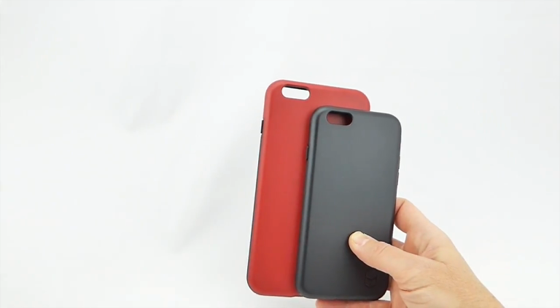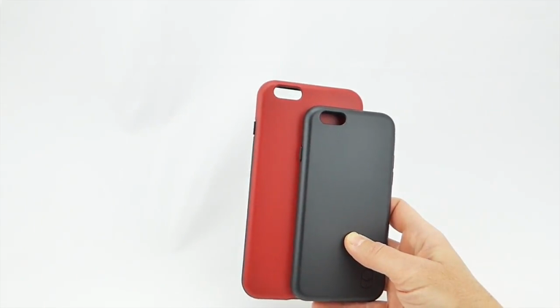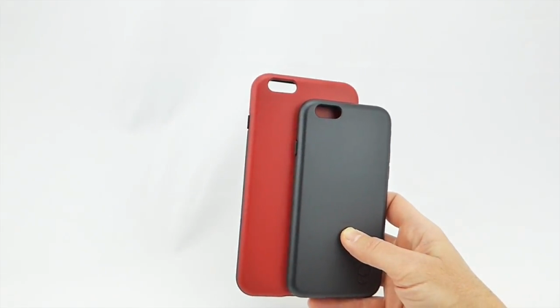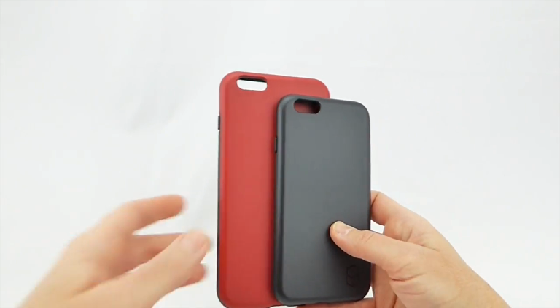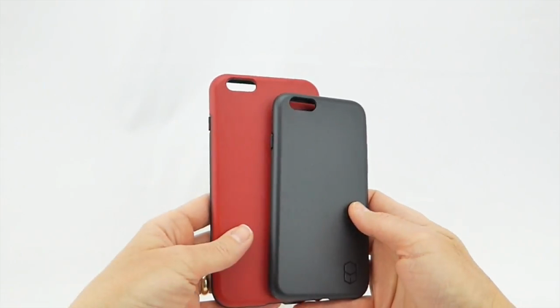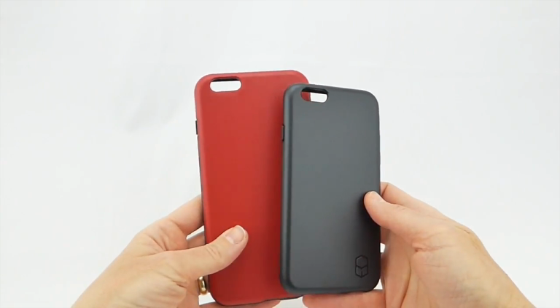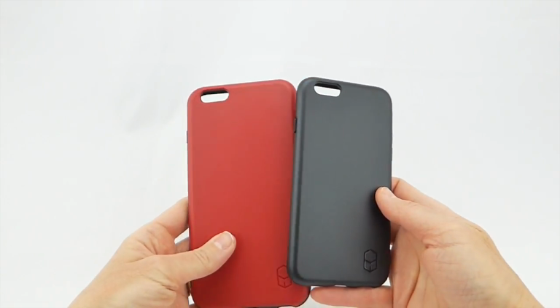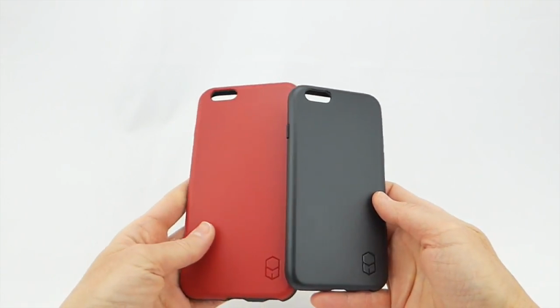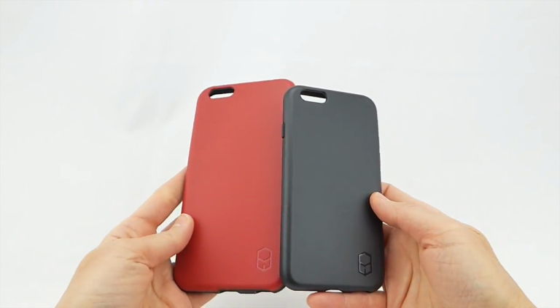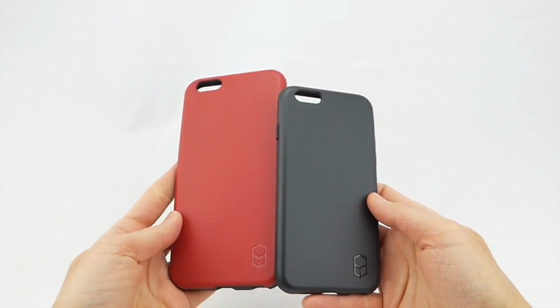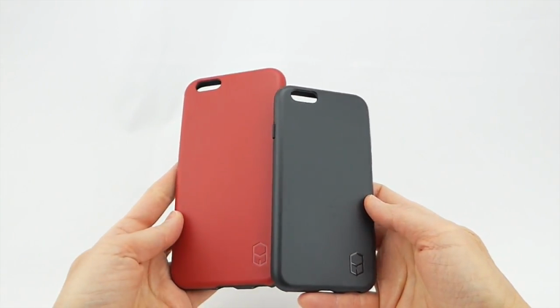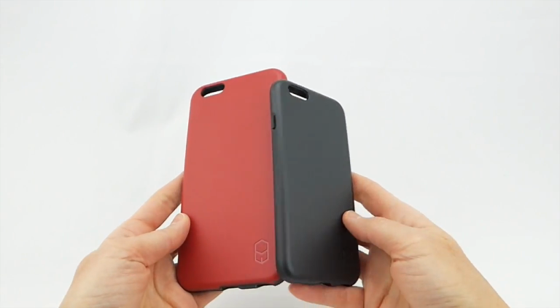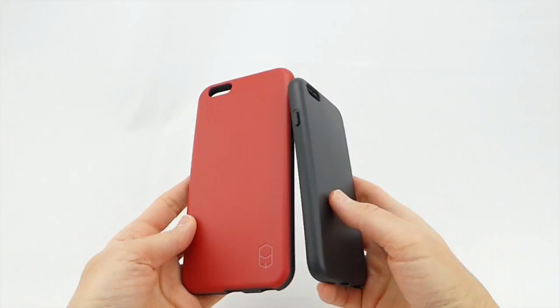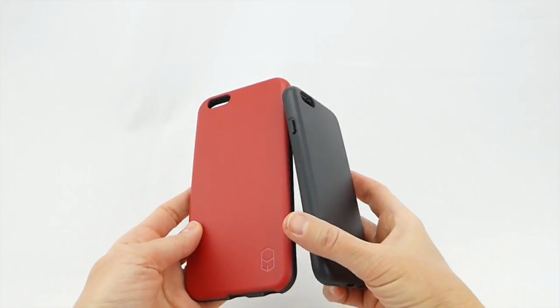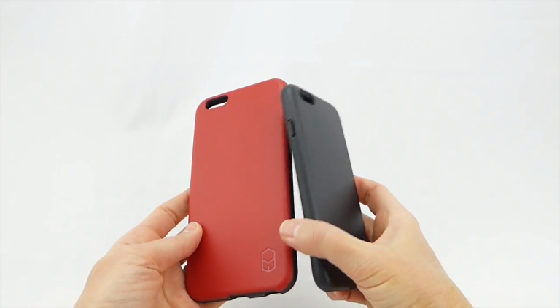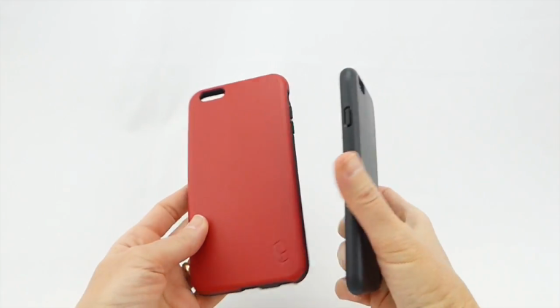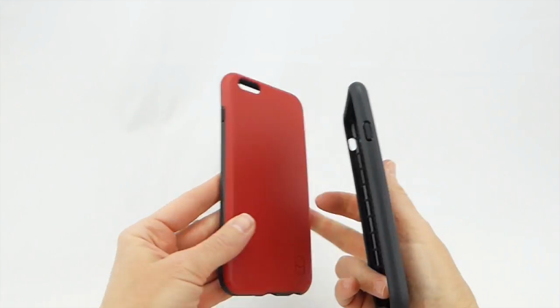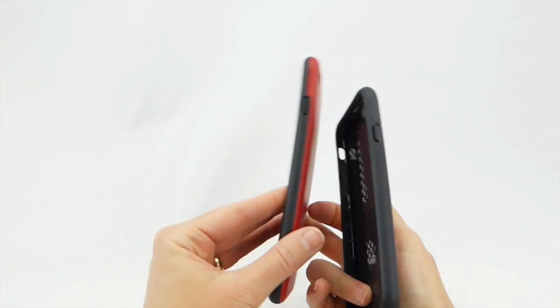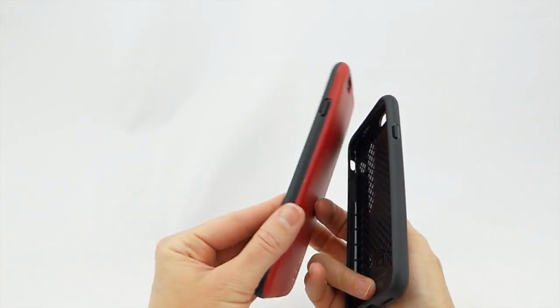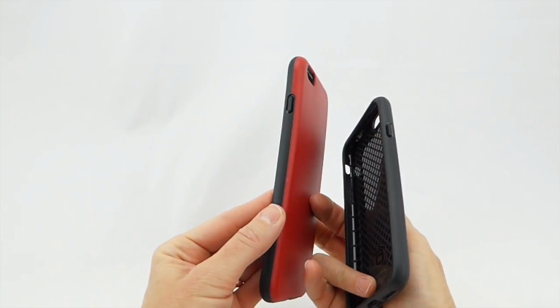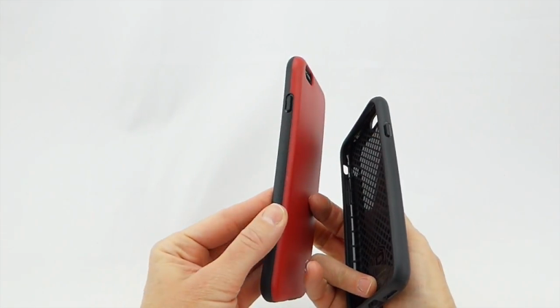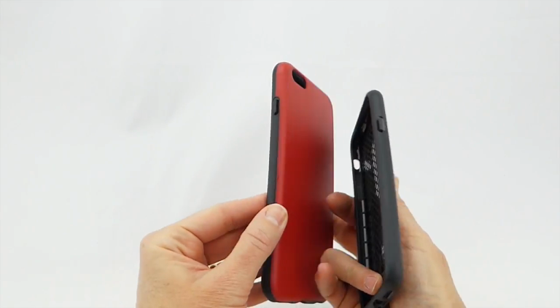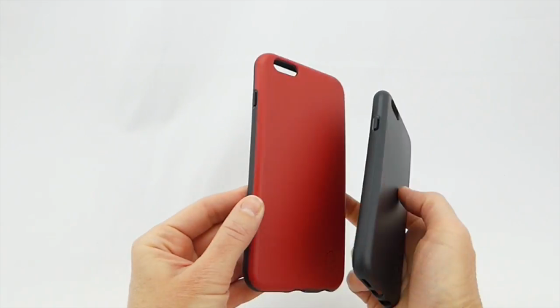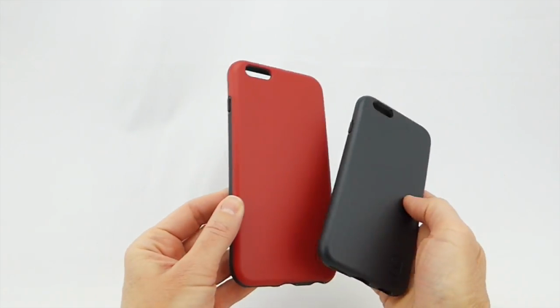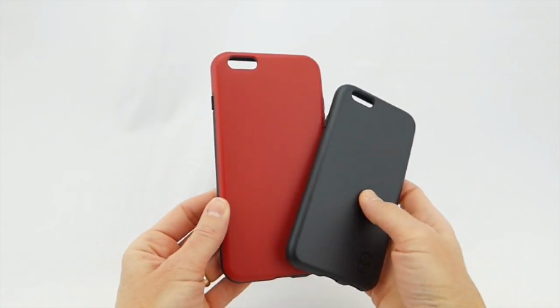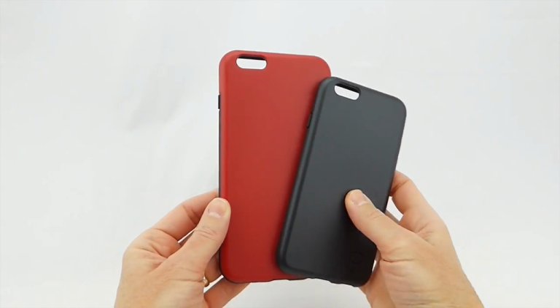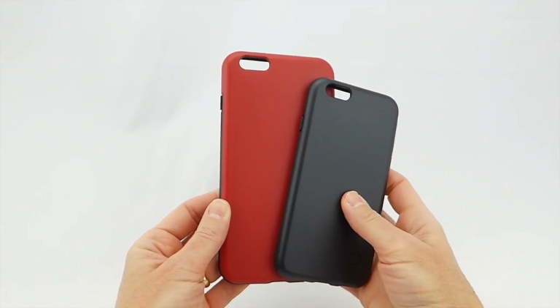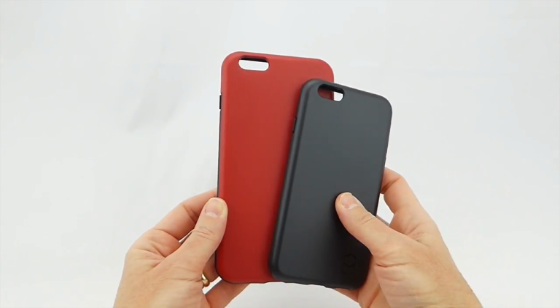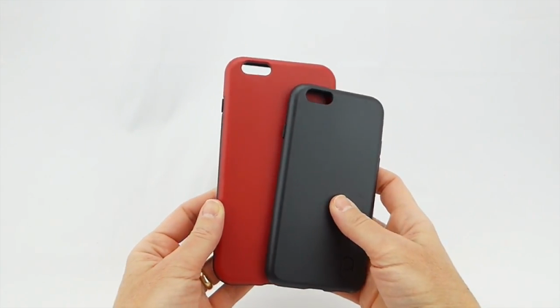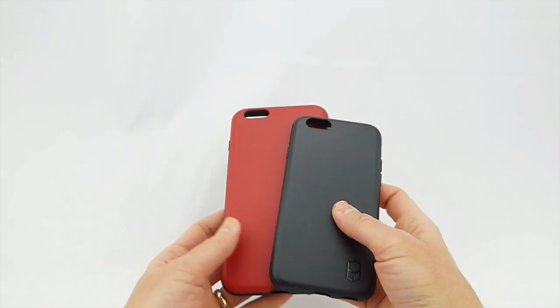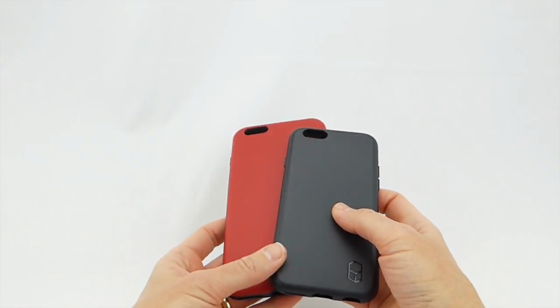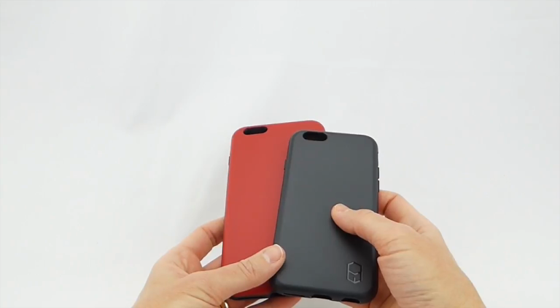It retails for $24.95 and comes in five colors: black, red with black, white, pink, and sand.